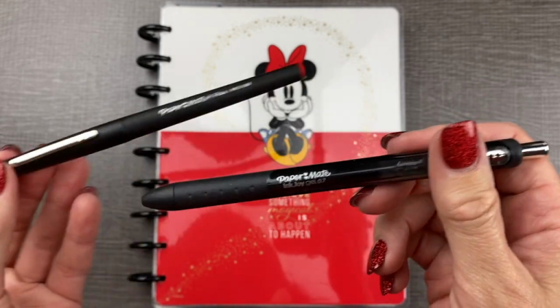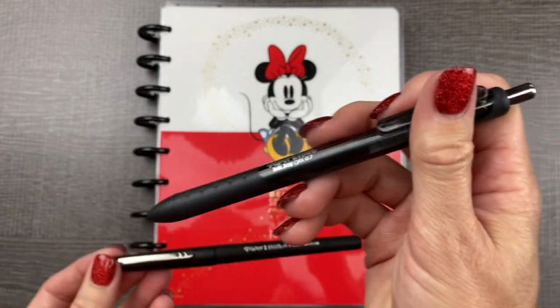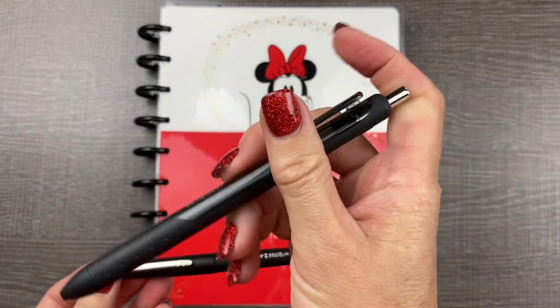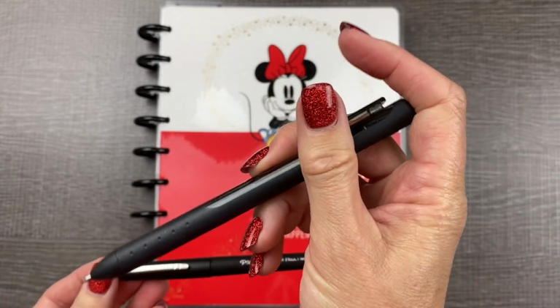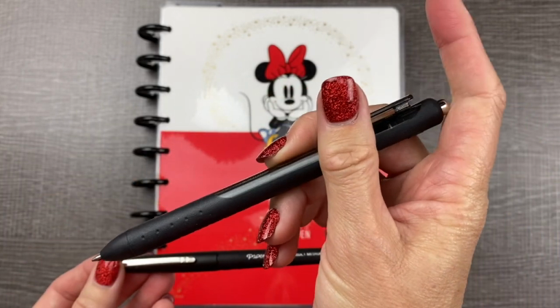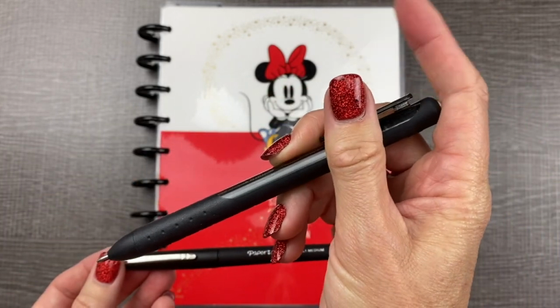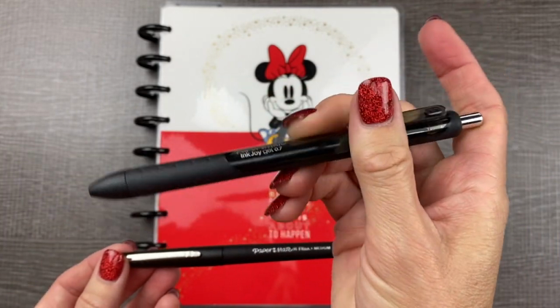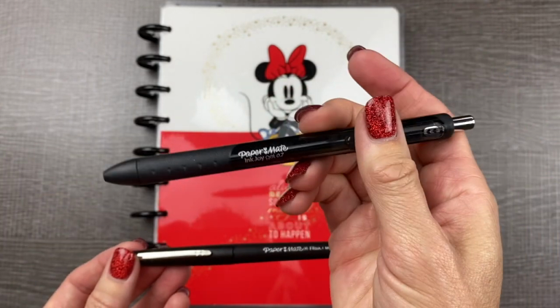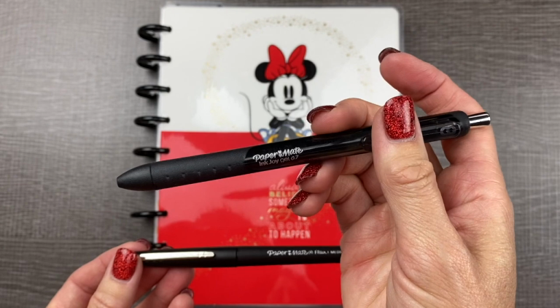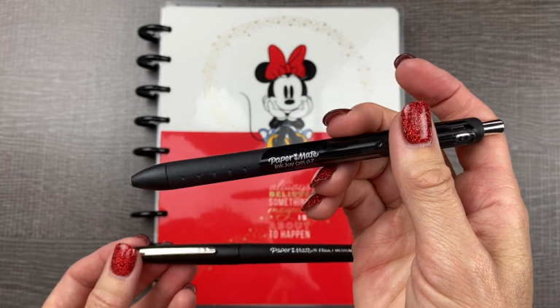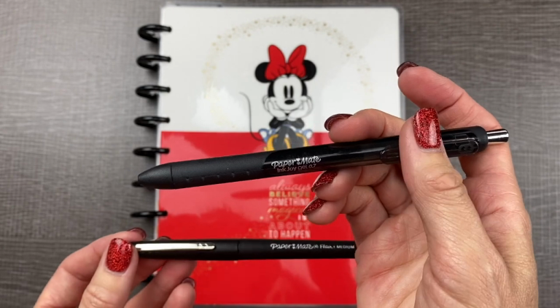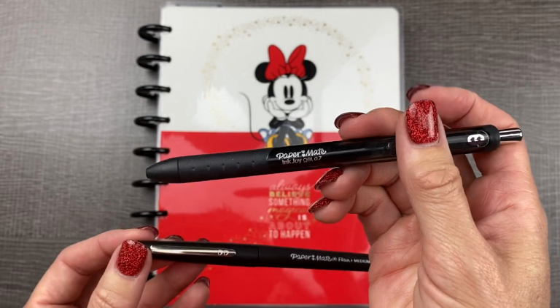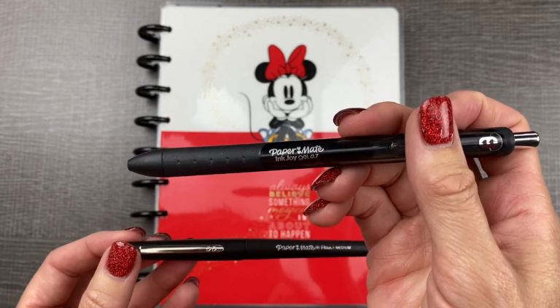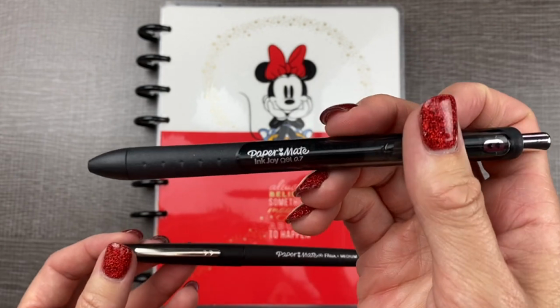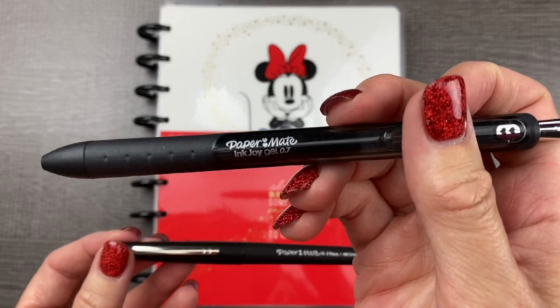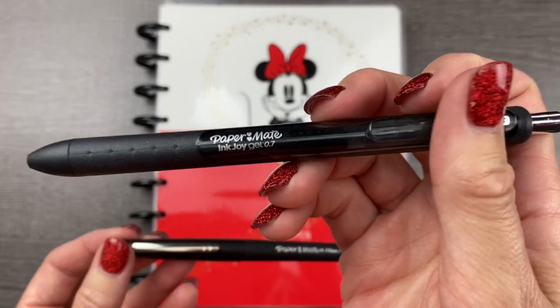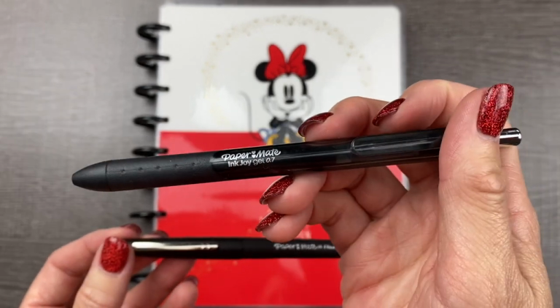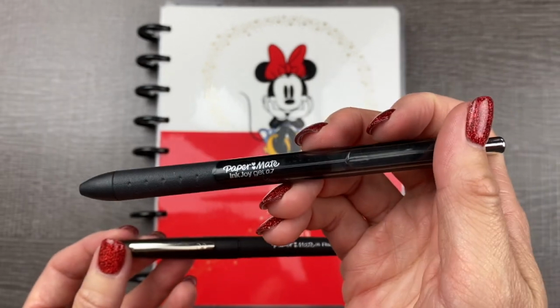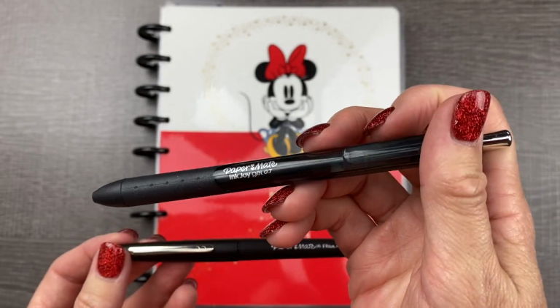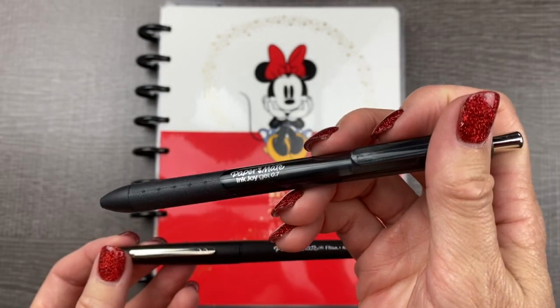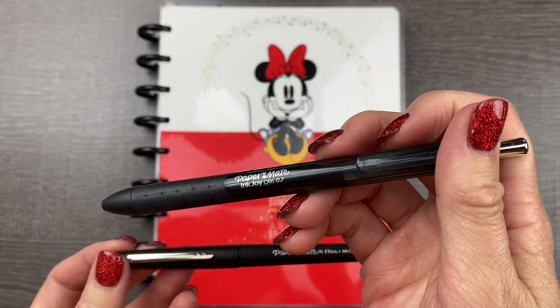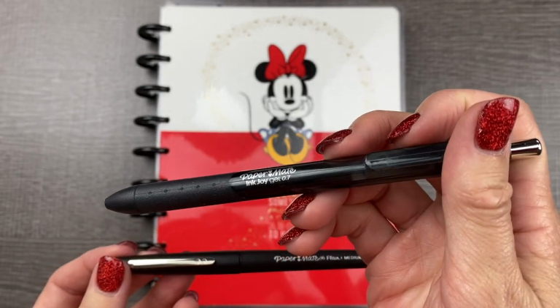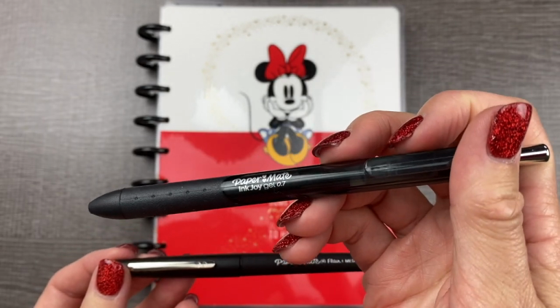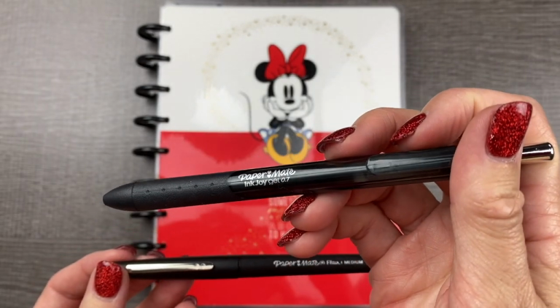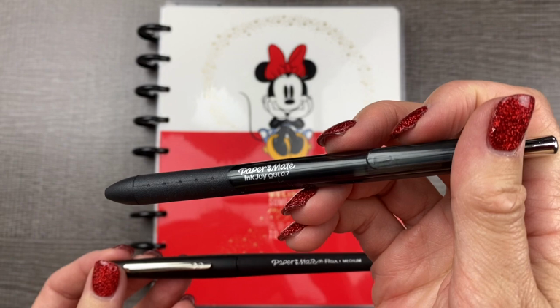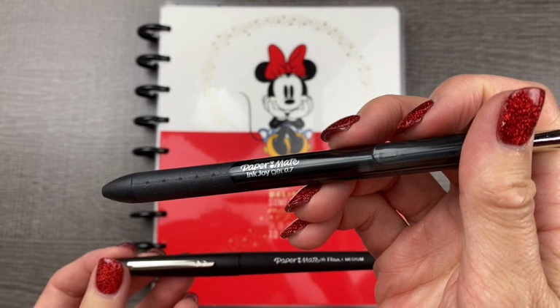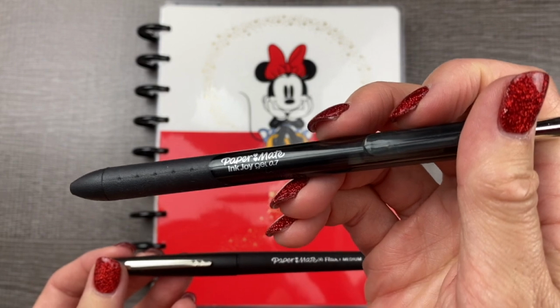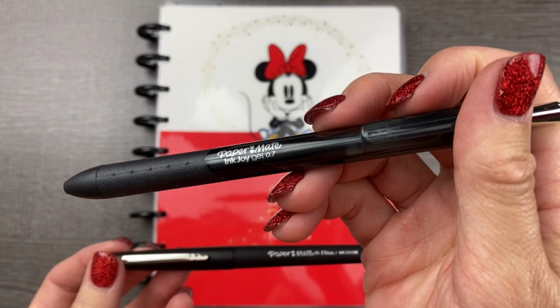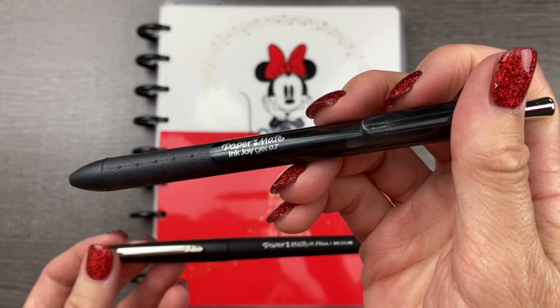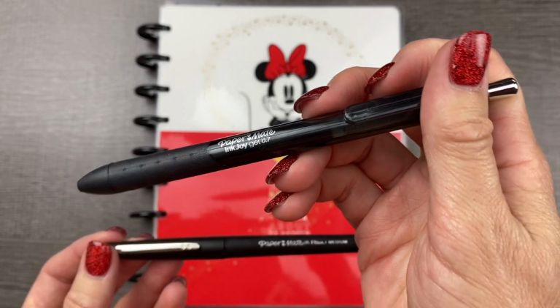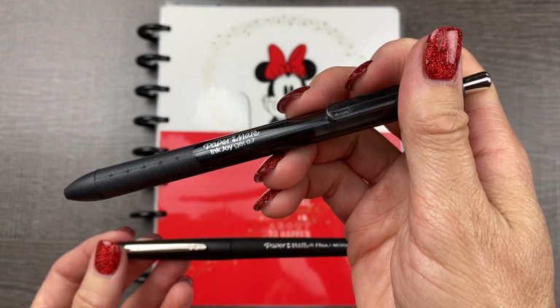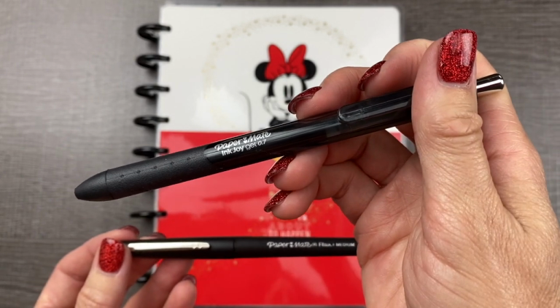I prefer pens that click so you can't lose the lids. I like the ultra fine and the medium point. This one's a medium 0.7 gel pen.